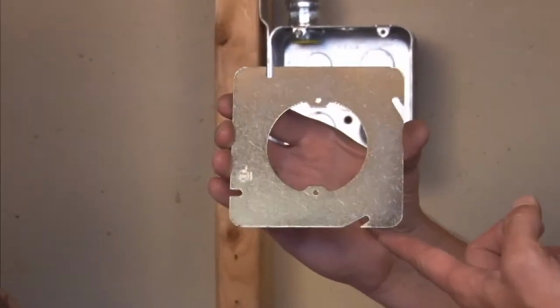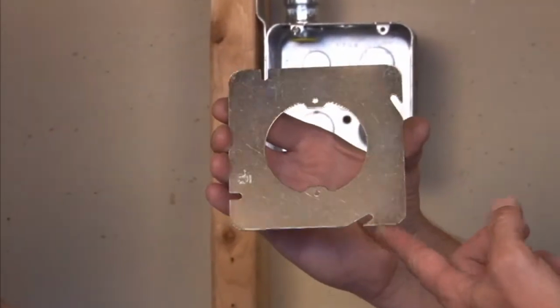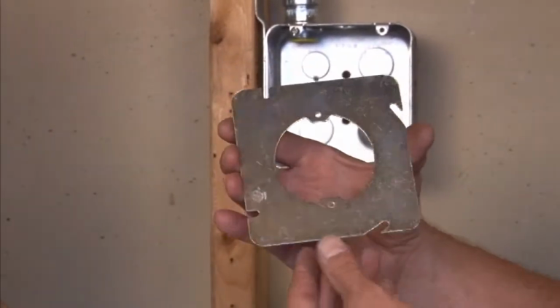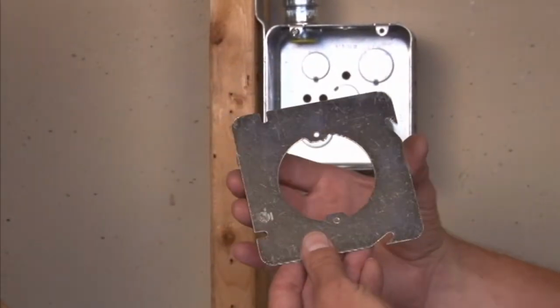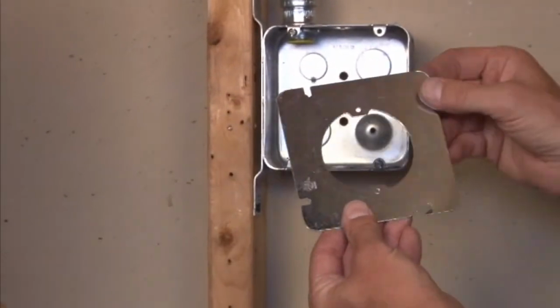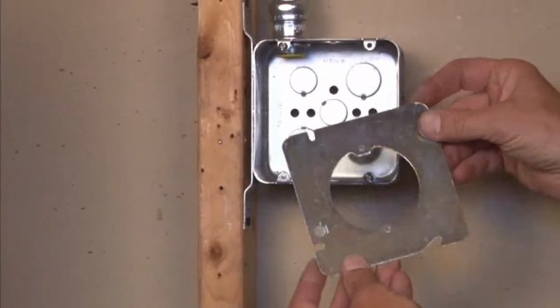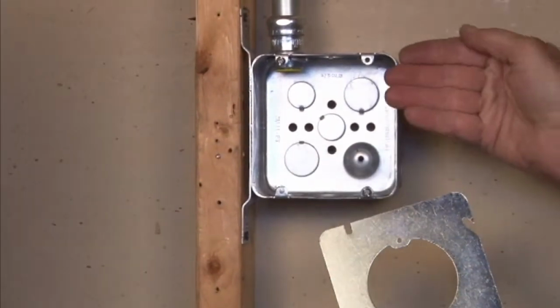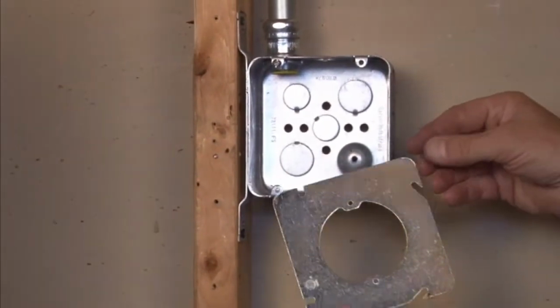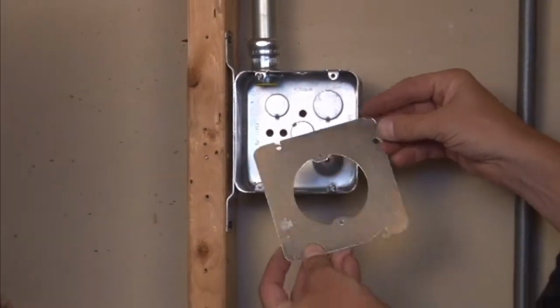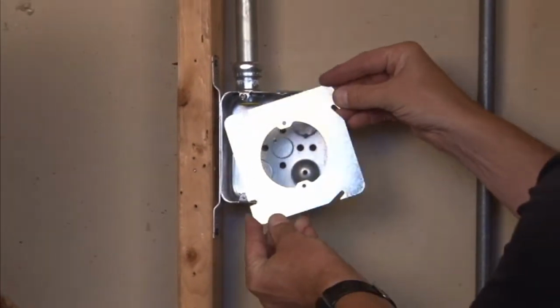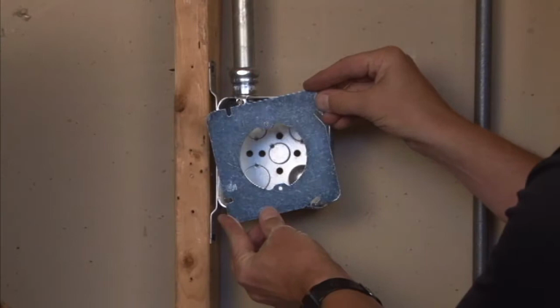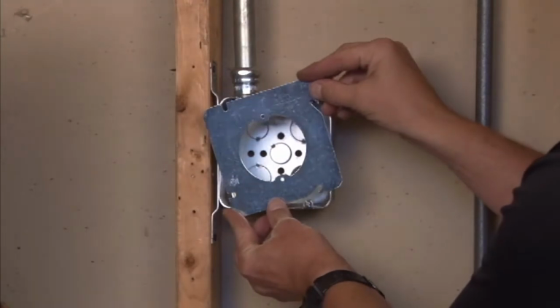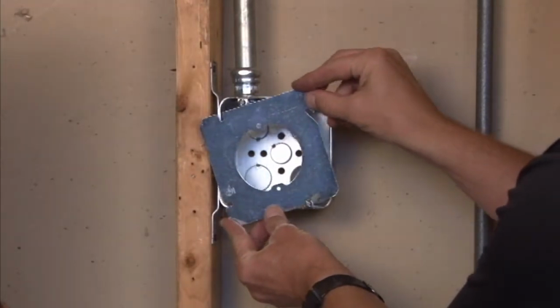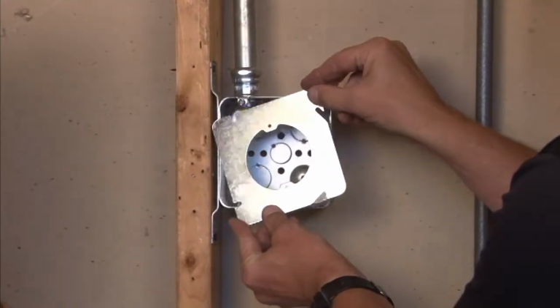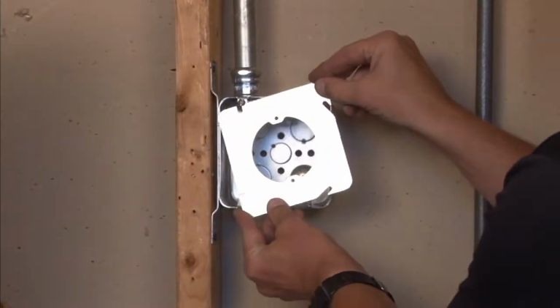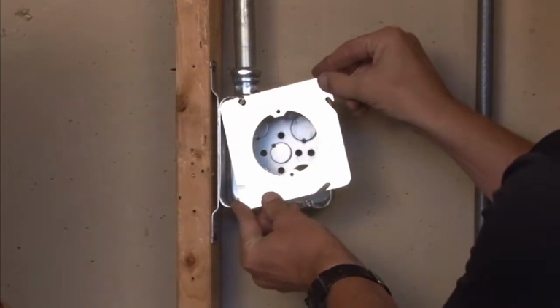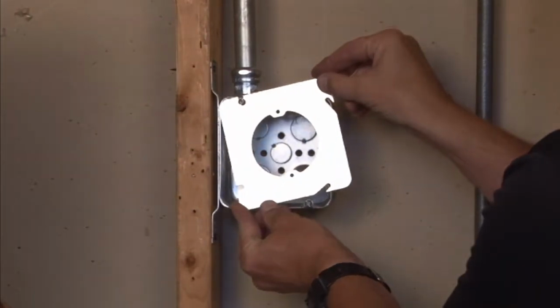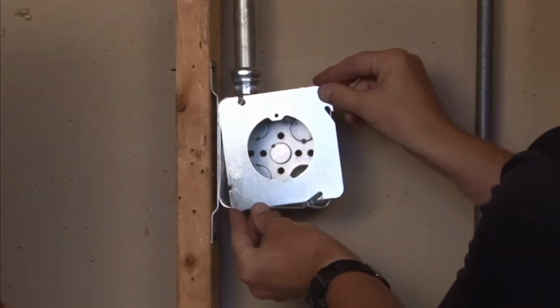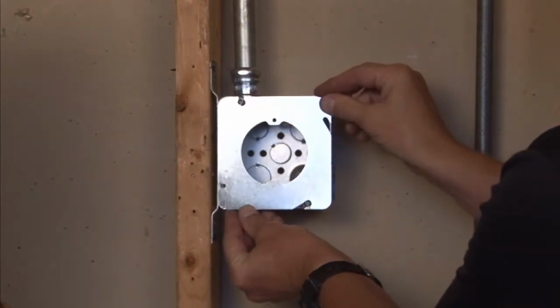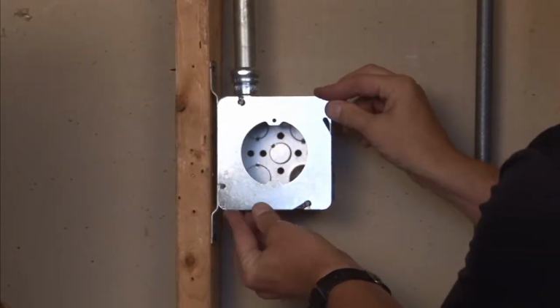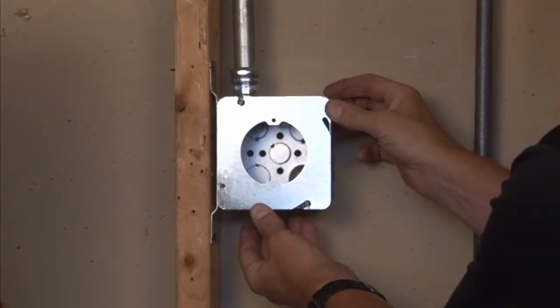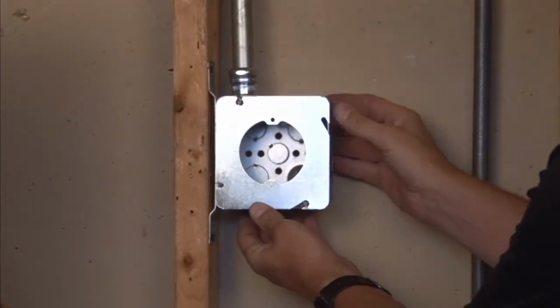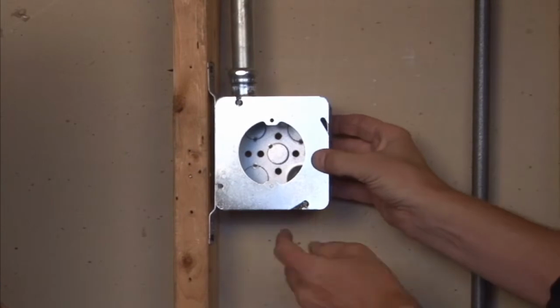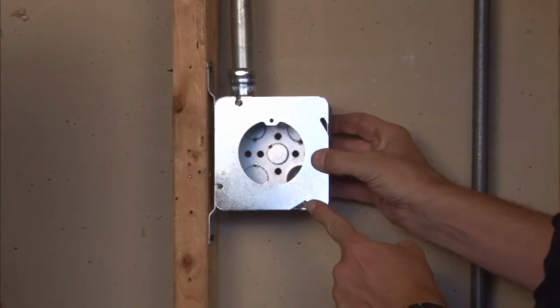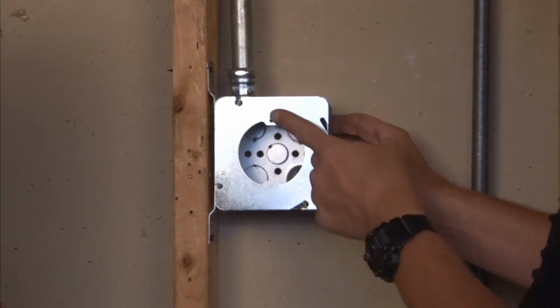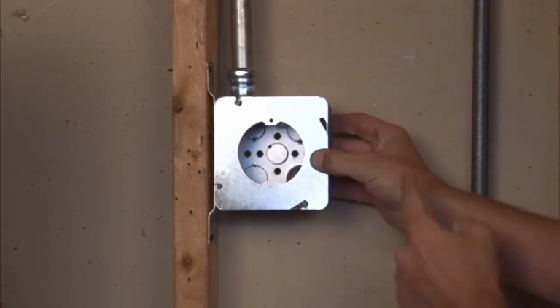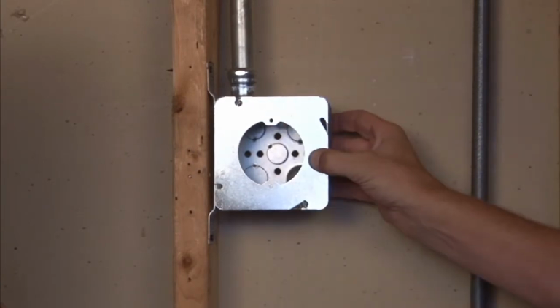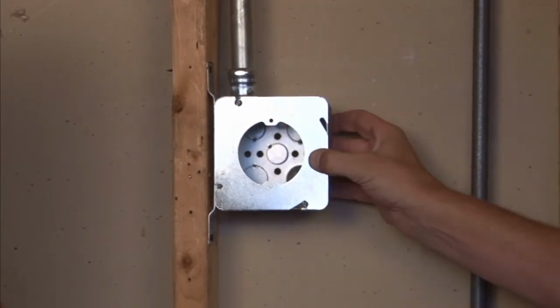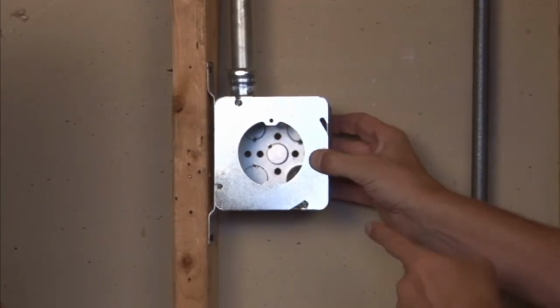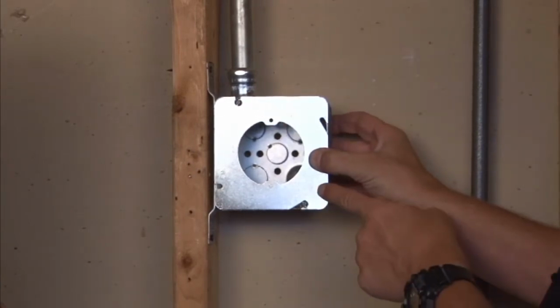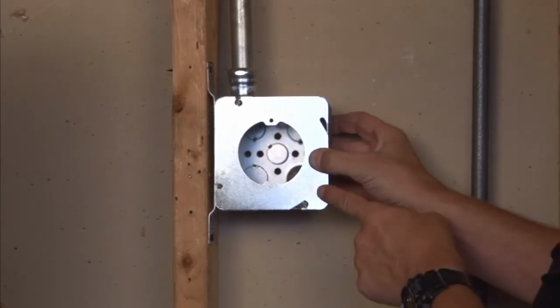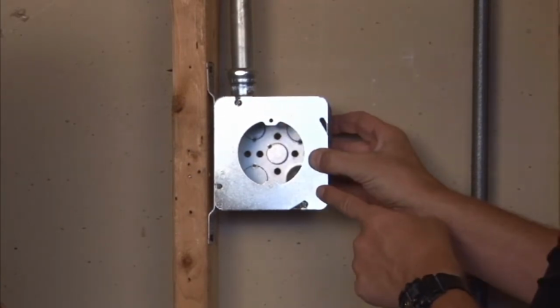As you can see, this mounts directly to a 4-11/16 box by allowing the easy mount tabs and slots to slide into place and securing with the box screws. This particular square round ring,